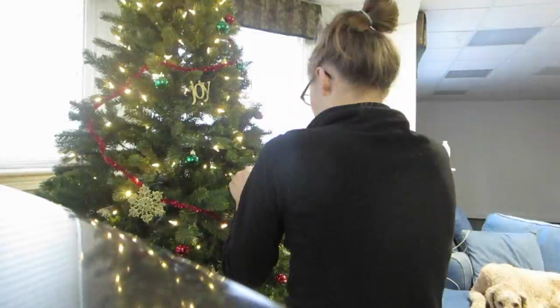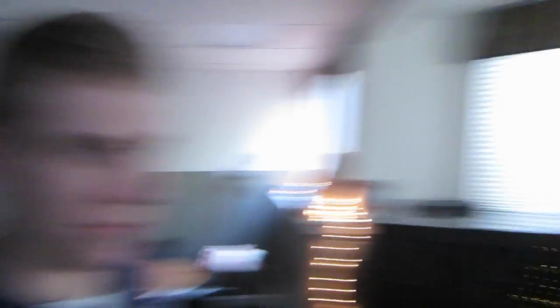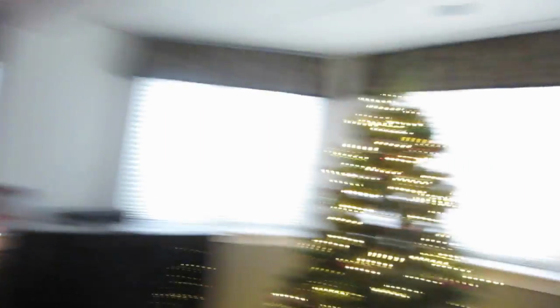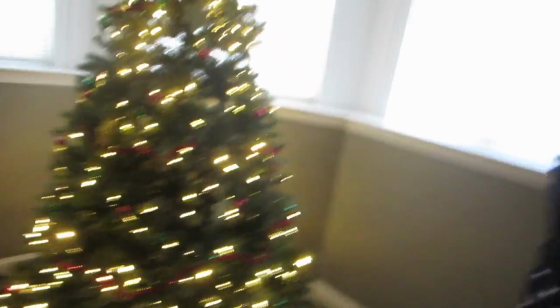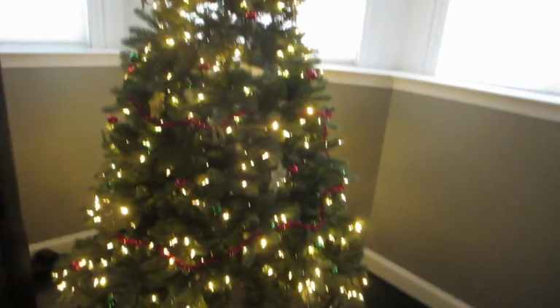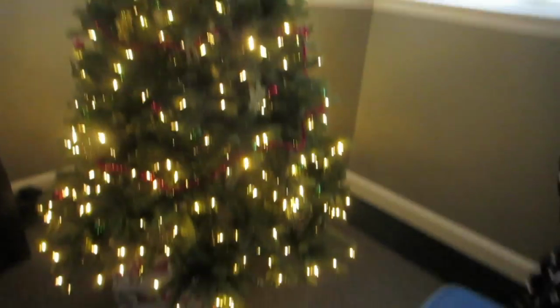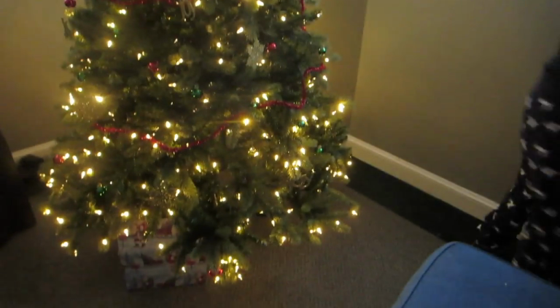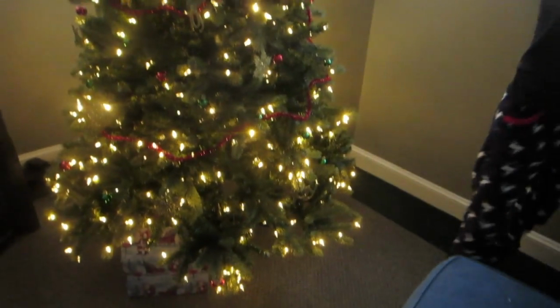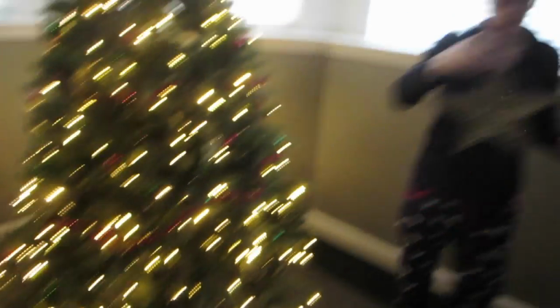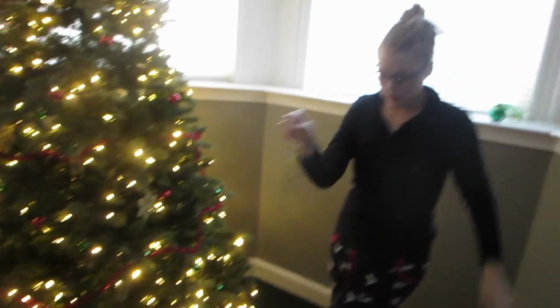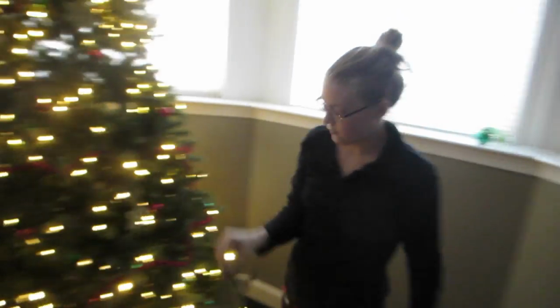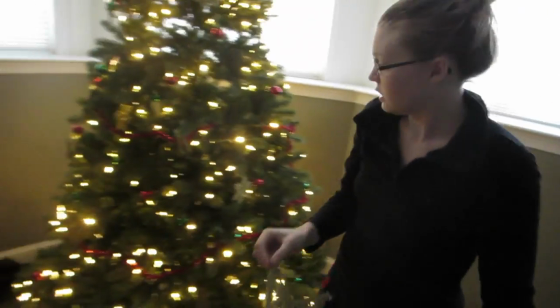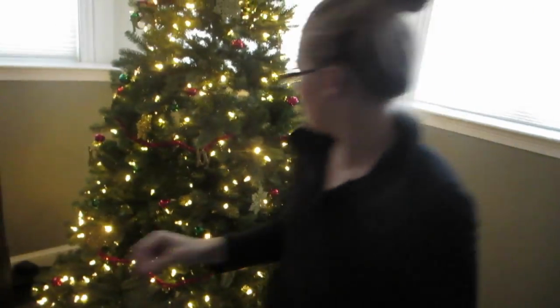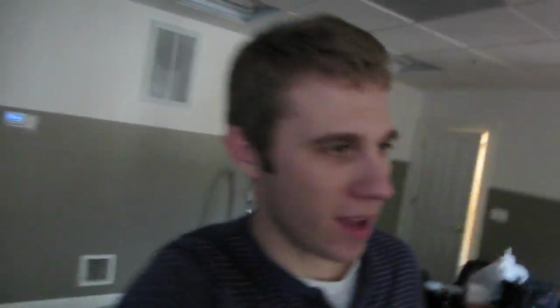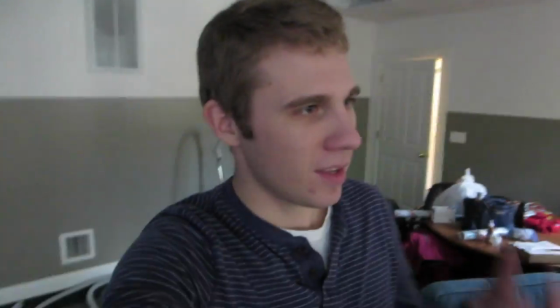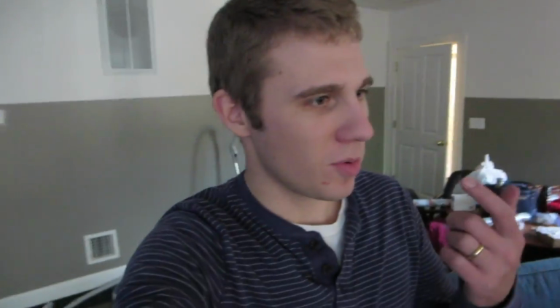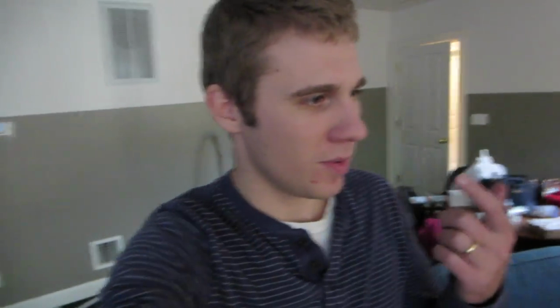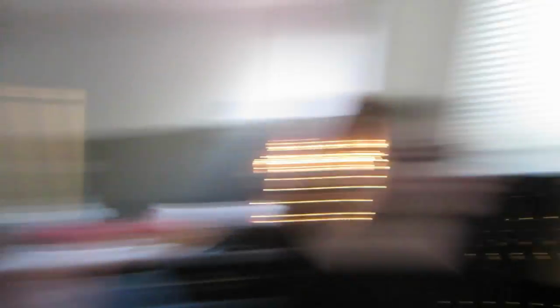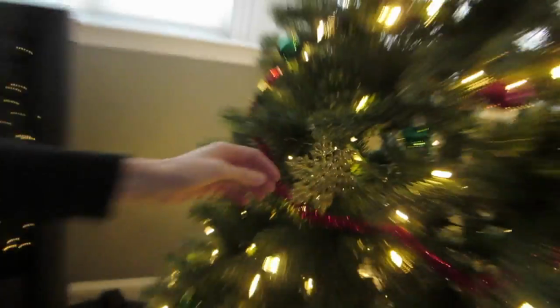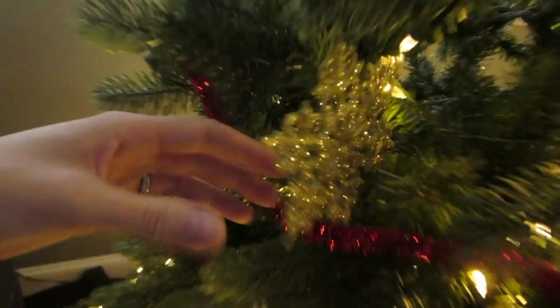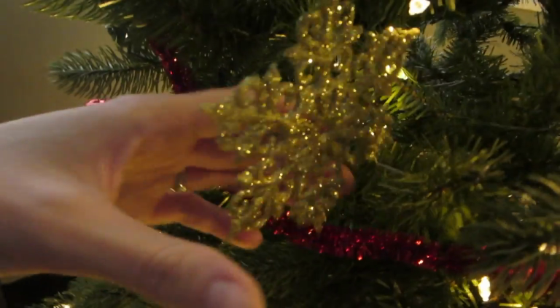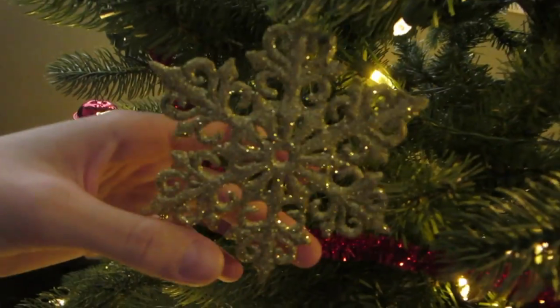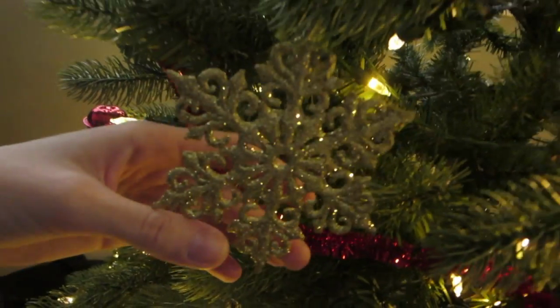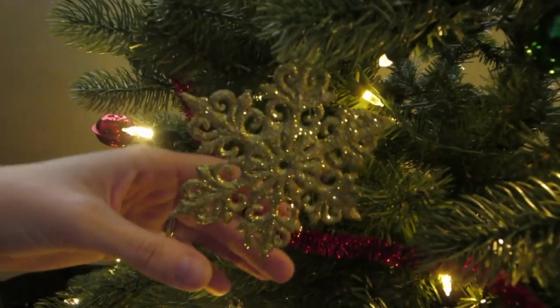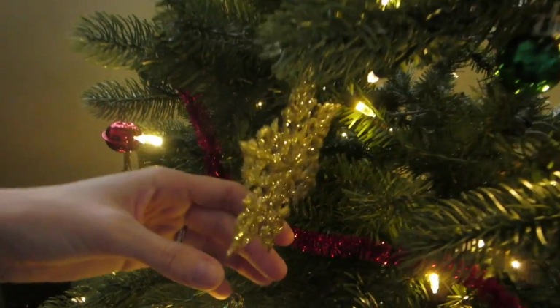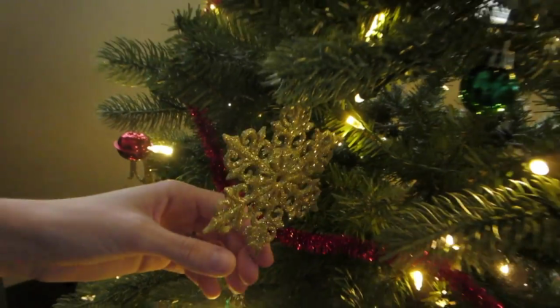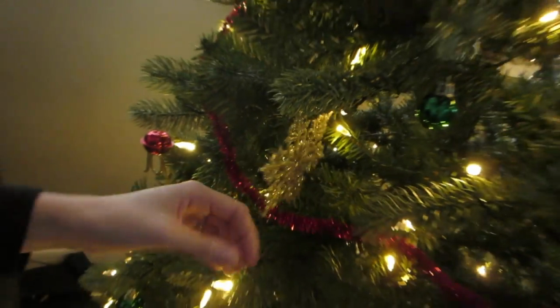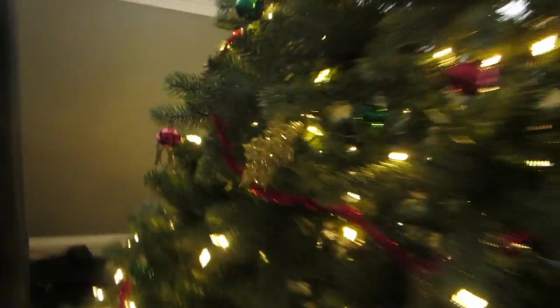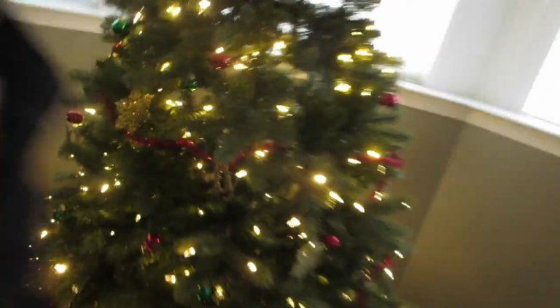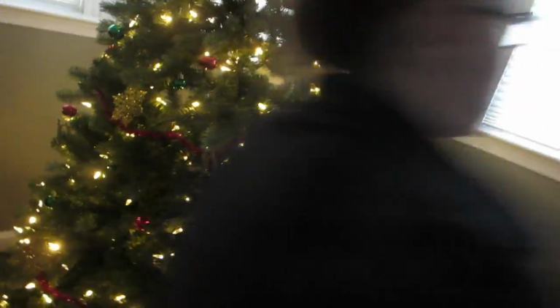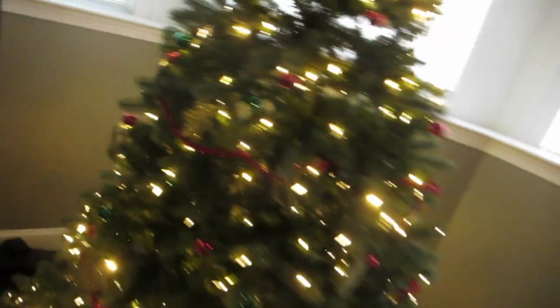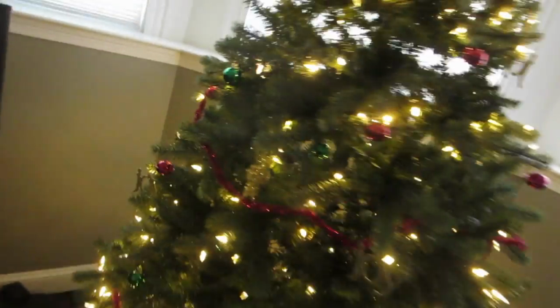We decorated our tree for like four dollars. We got this pack at the dollar store. What are they? Five in a pack? I think so. Can we count them?